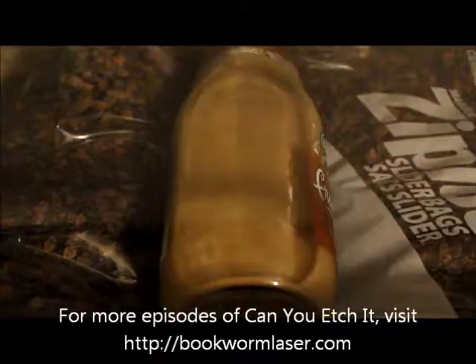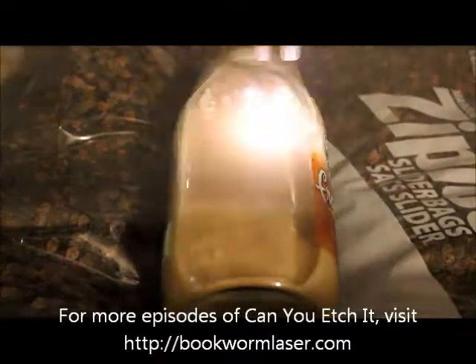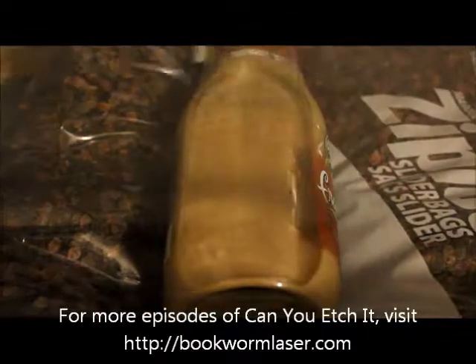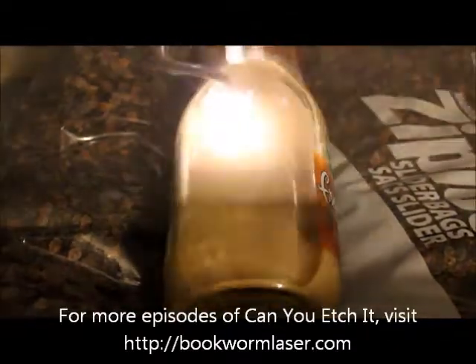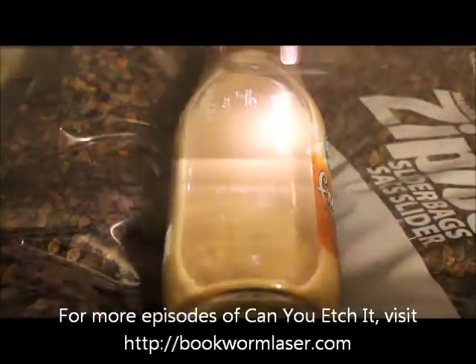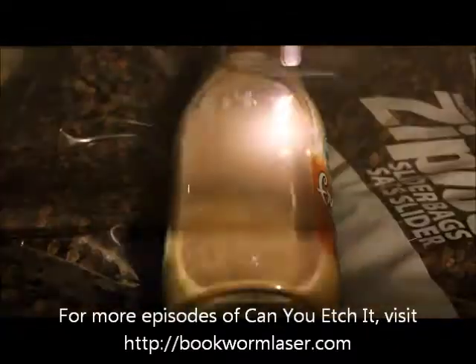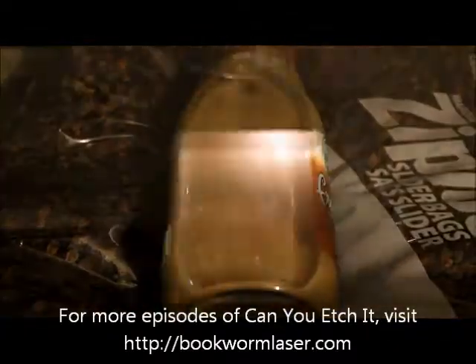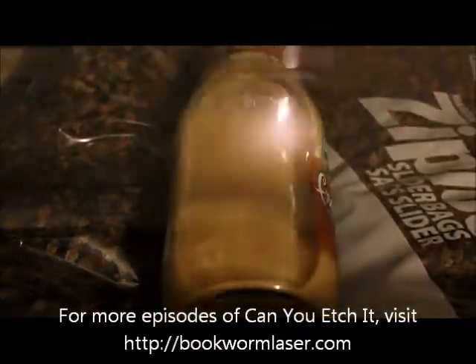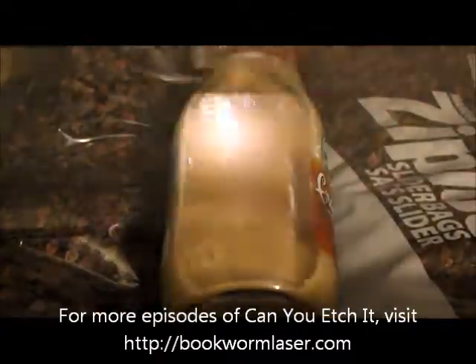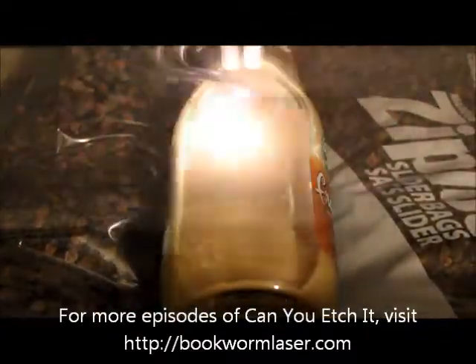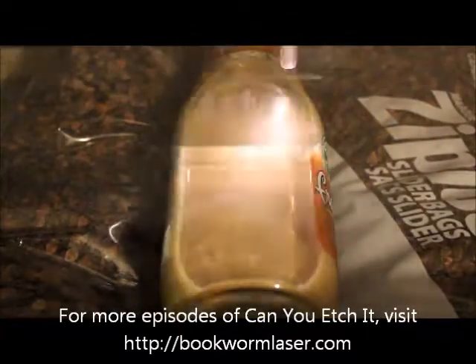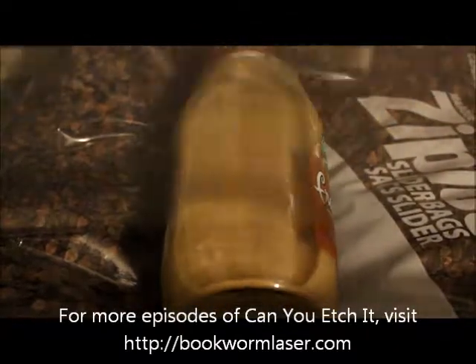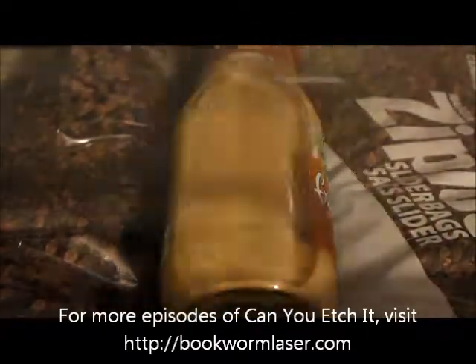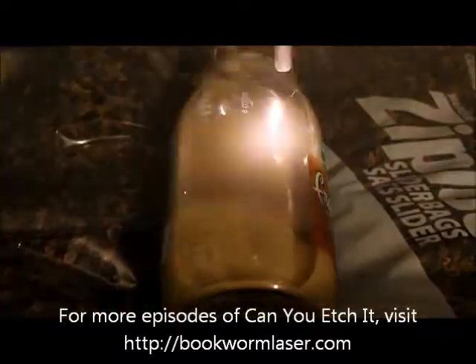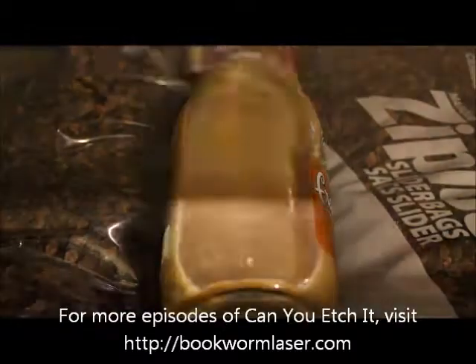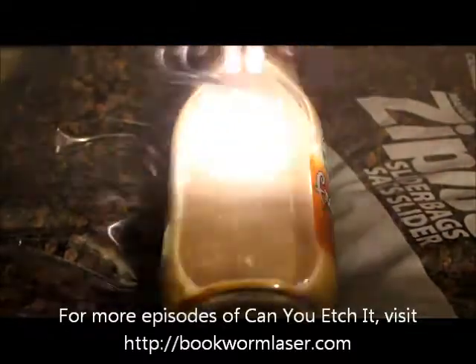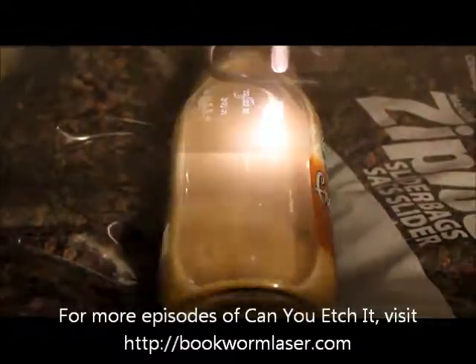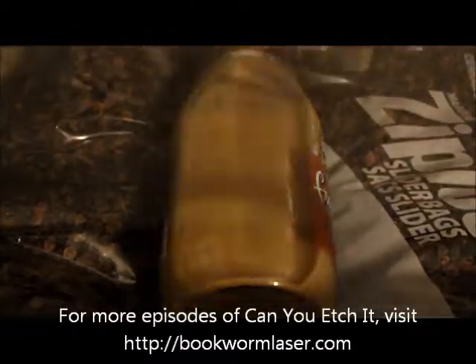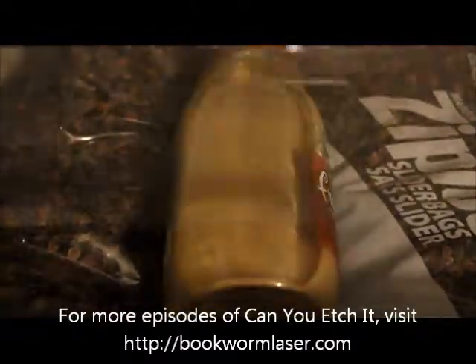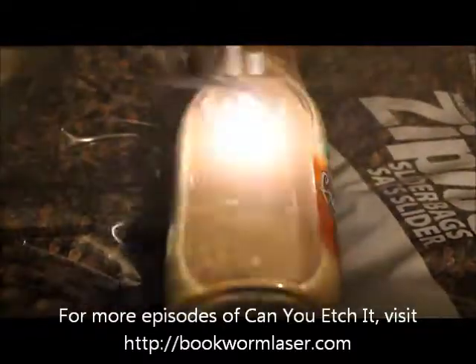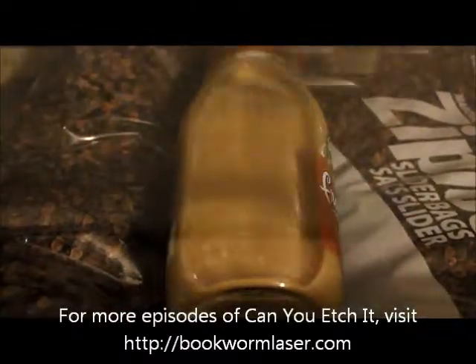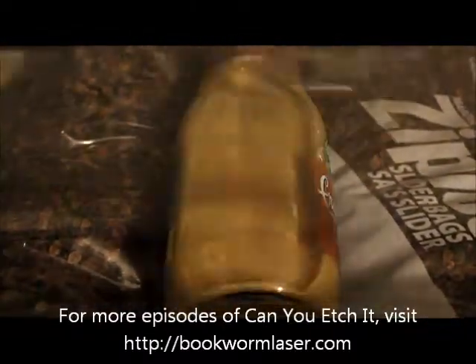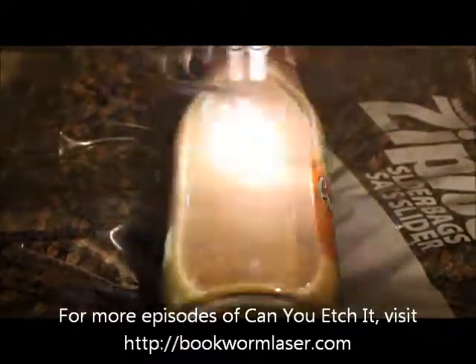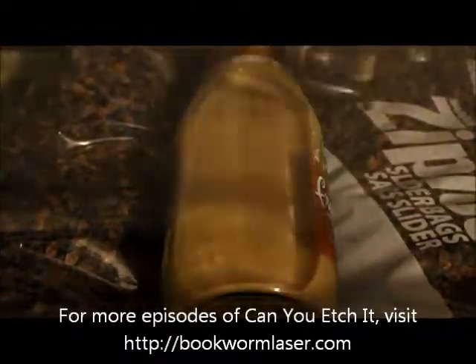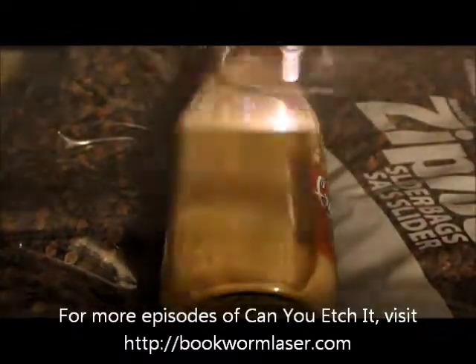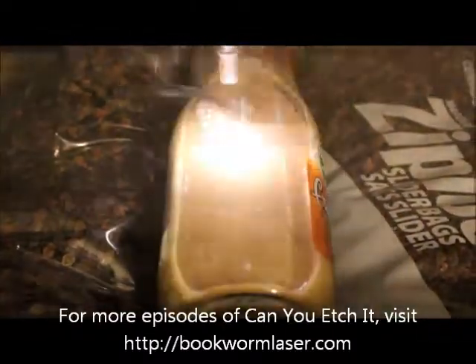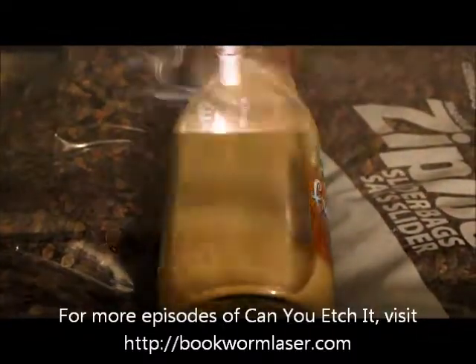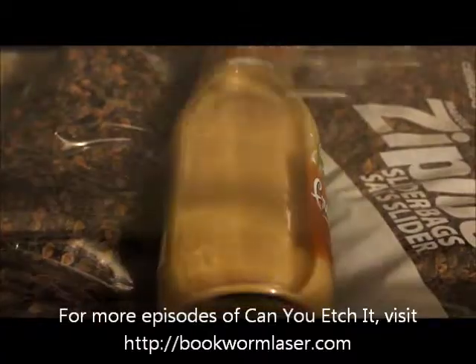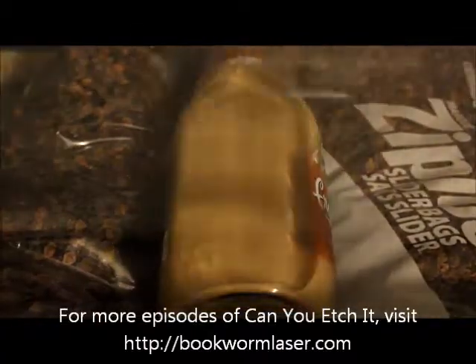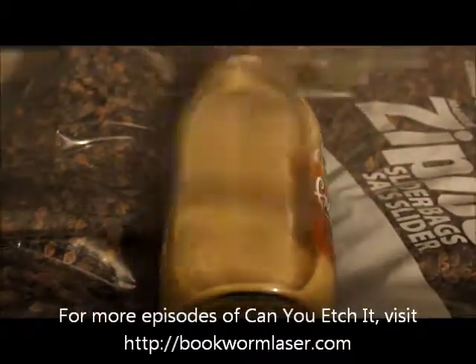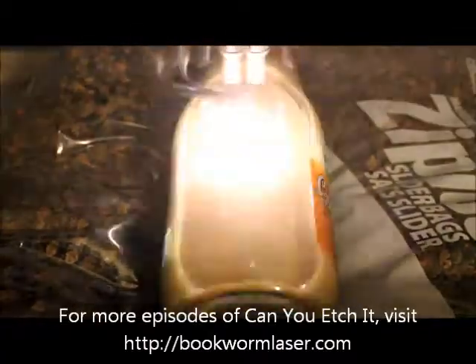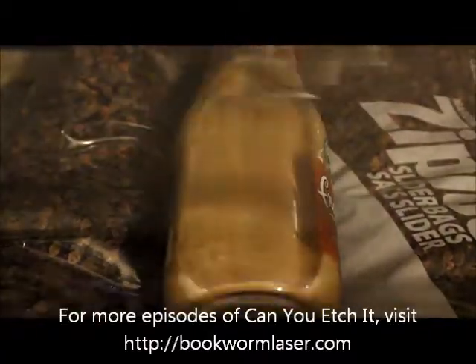This time I'm engraving a Frappuccino — technically, I won't be engraving the Frappuccino itself, just the bottle it came in. The design I chose took about three minutes to engrave, so I decided to run the video at twice the speed if it looks a little fast.